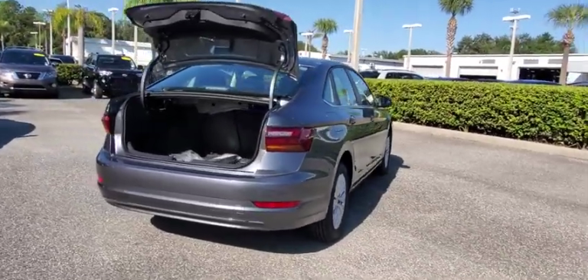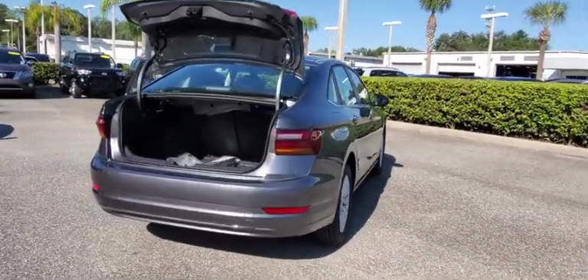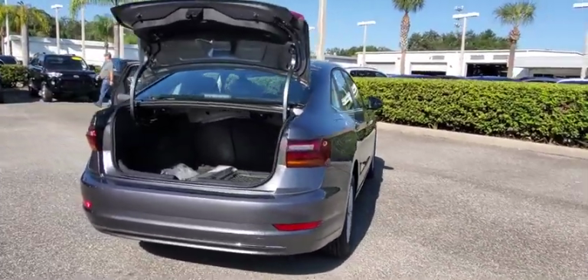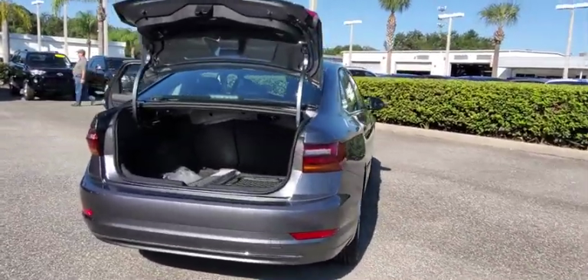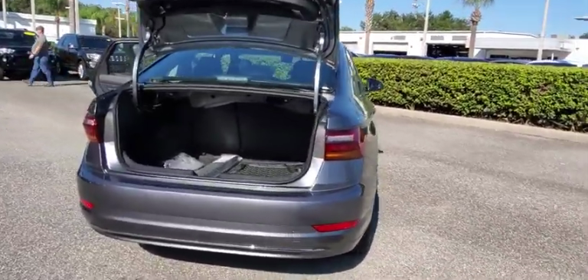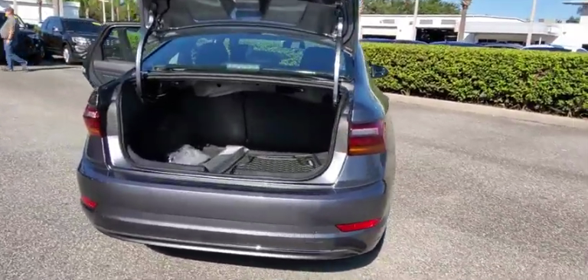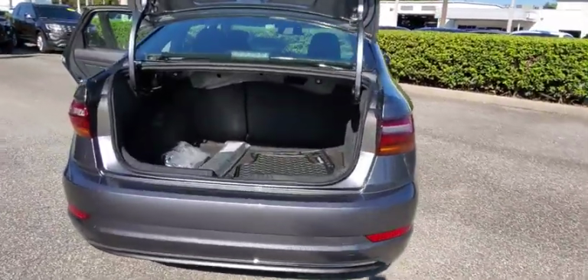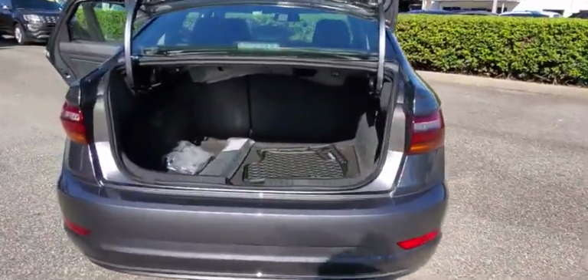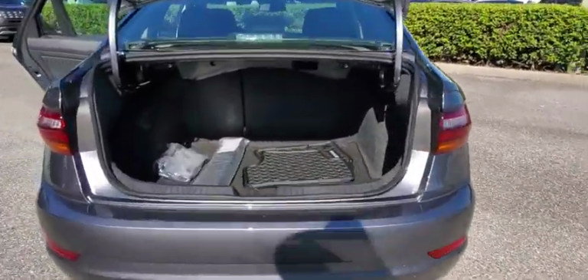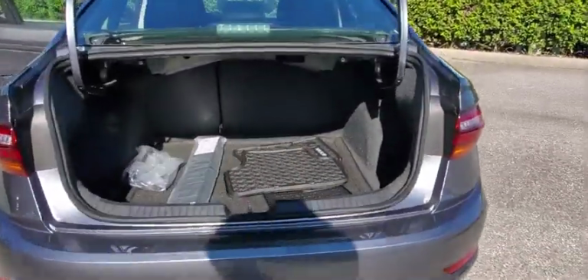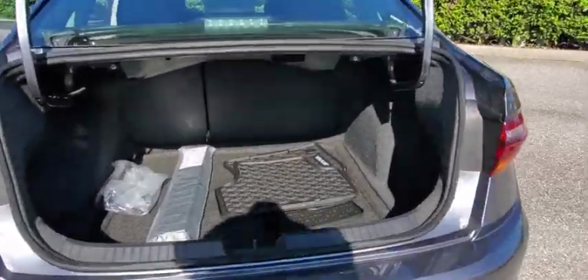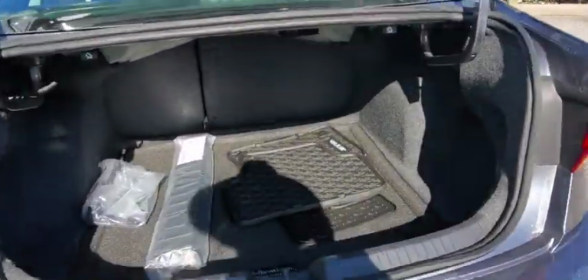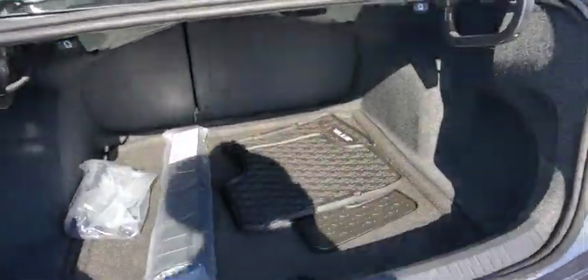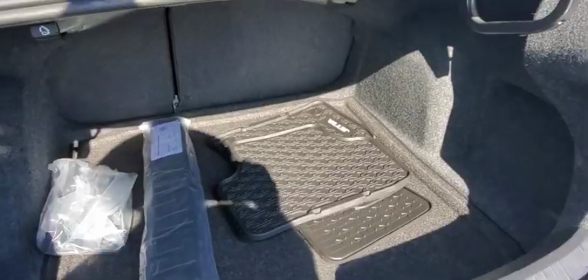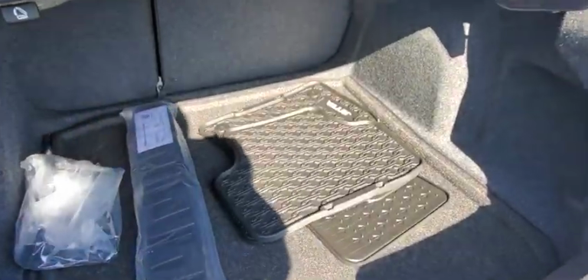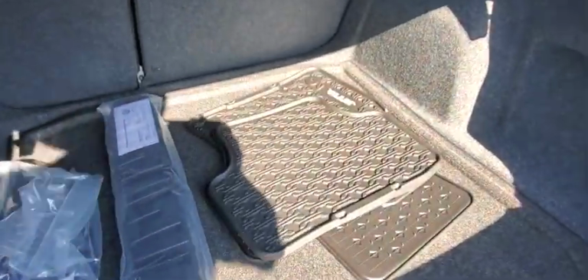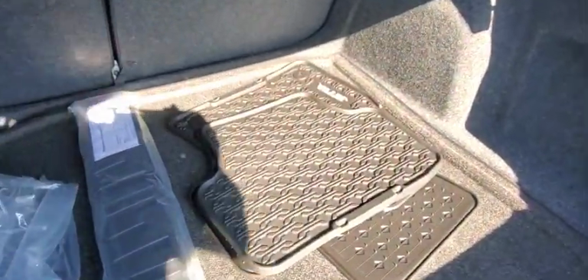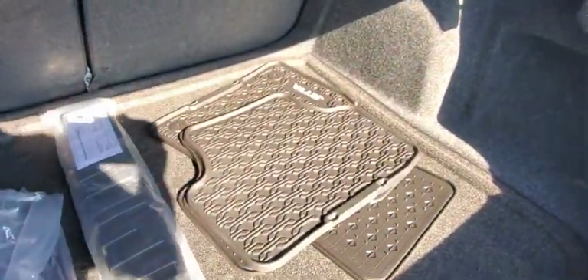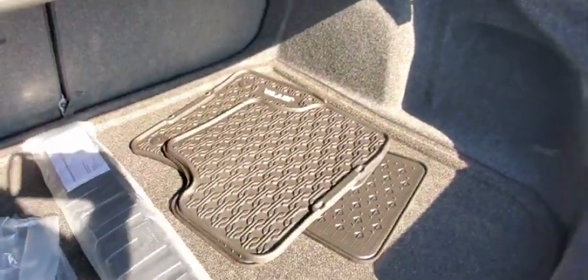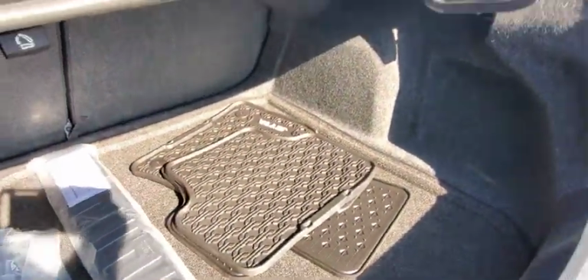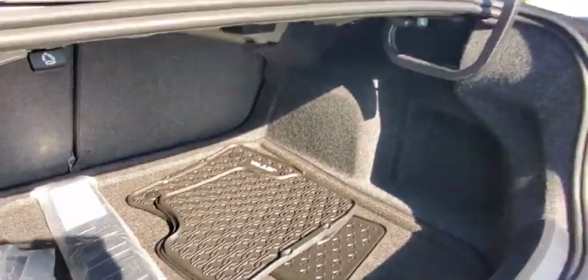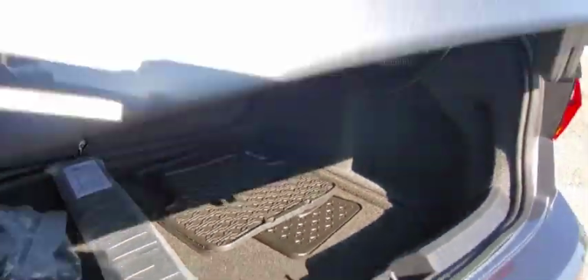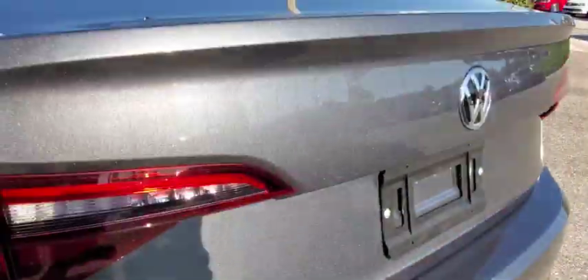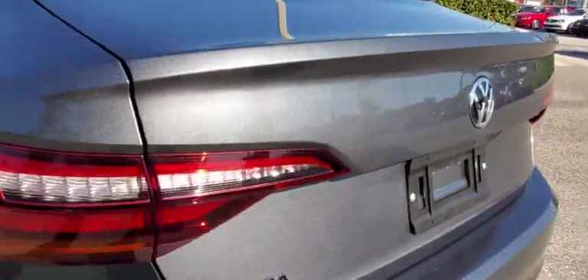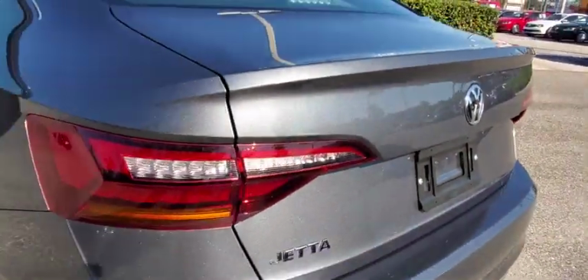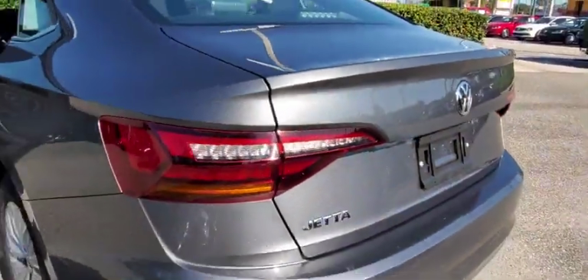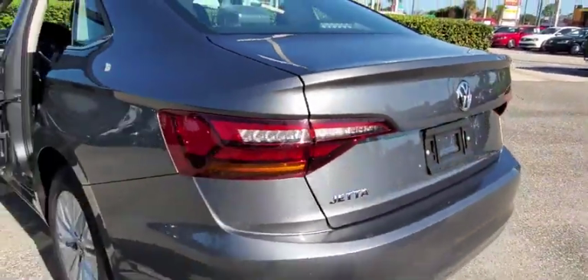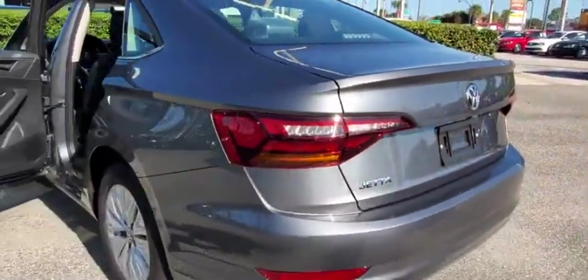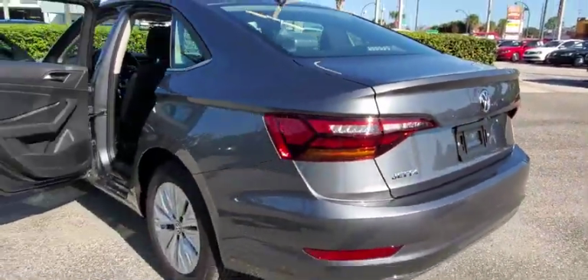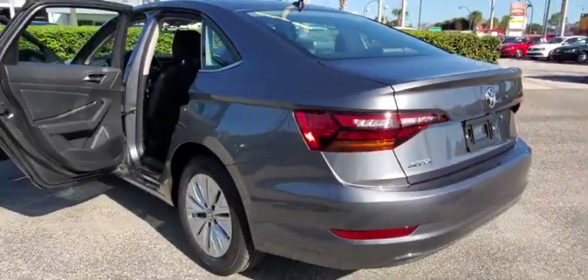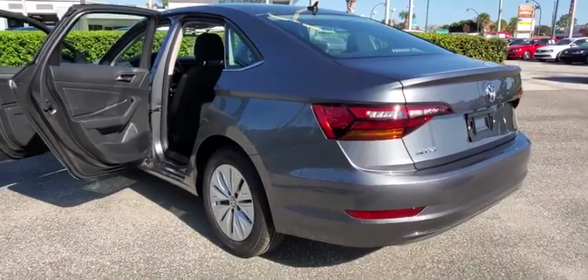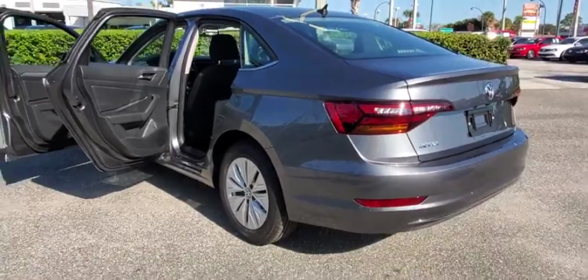Traction control. Dual airbags. Power steering. Alloy wheels. Four-wheel disc brakes. Trip computer. Electronic stability control. Rear window defroster.